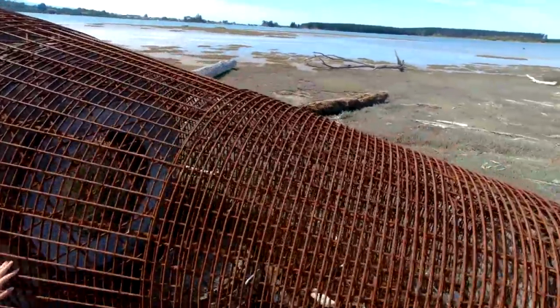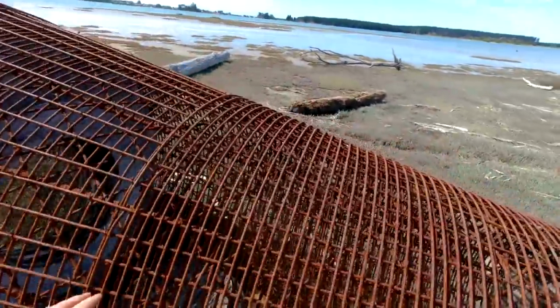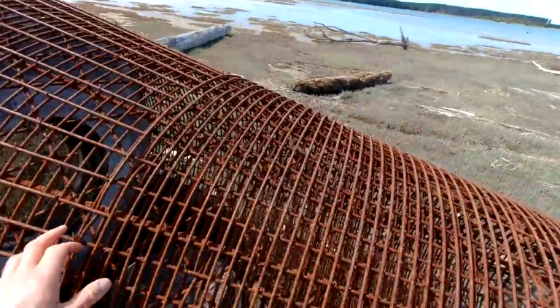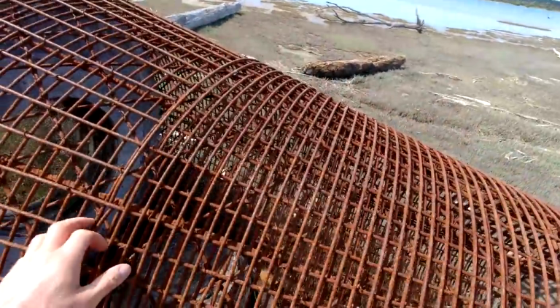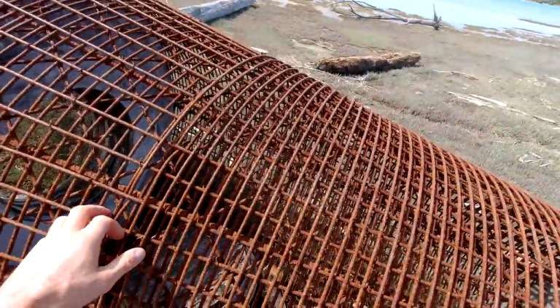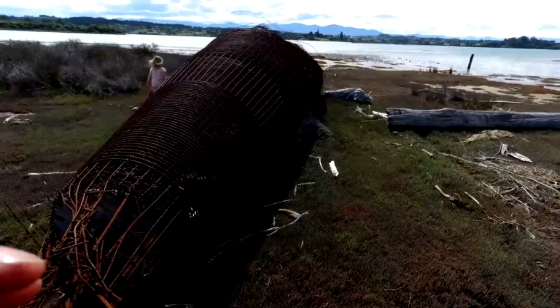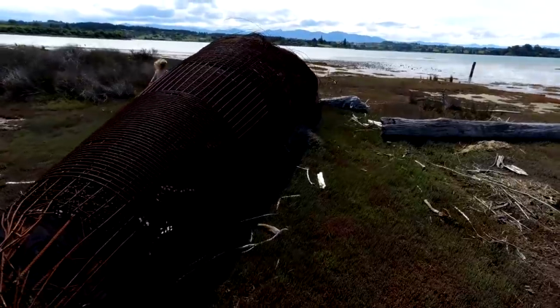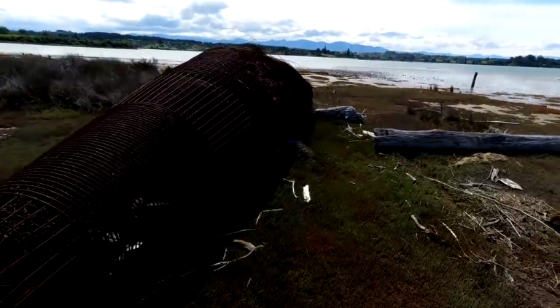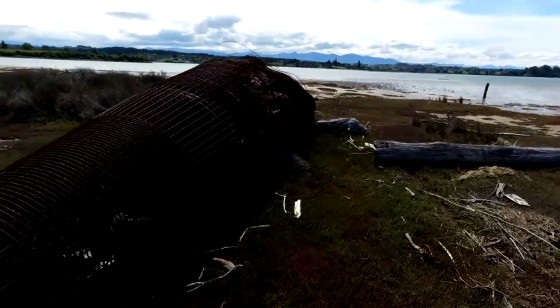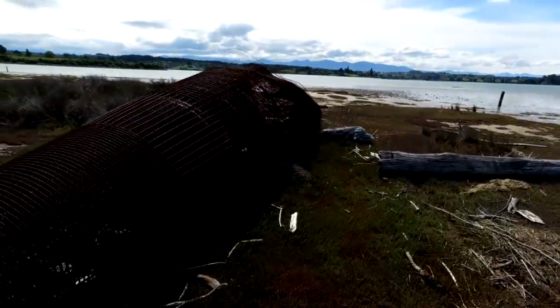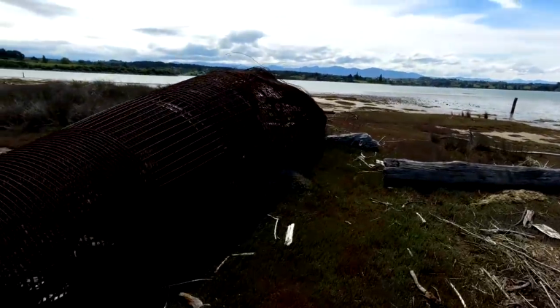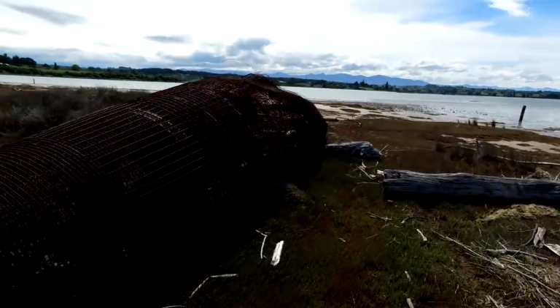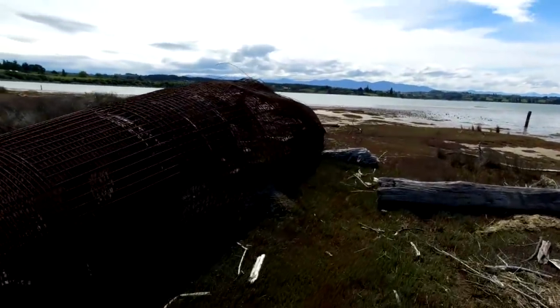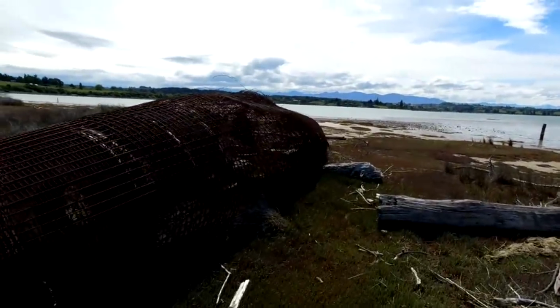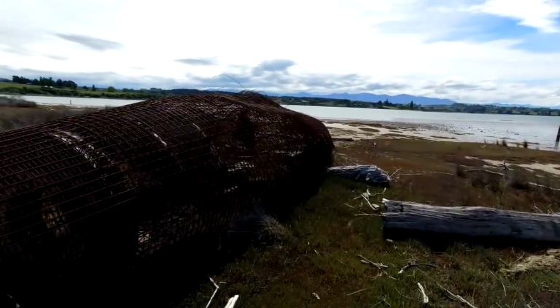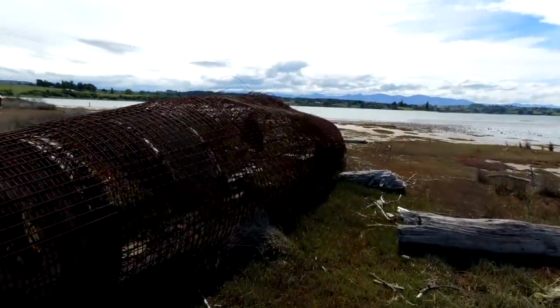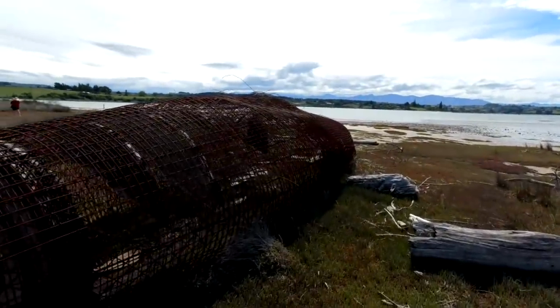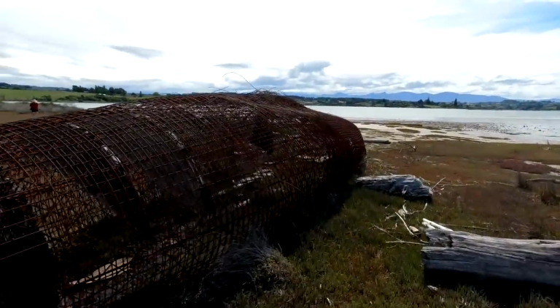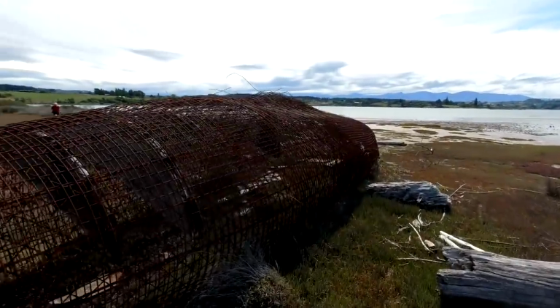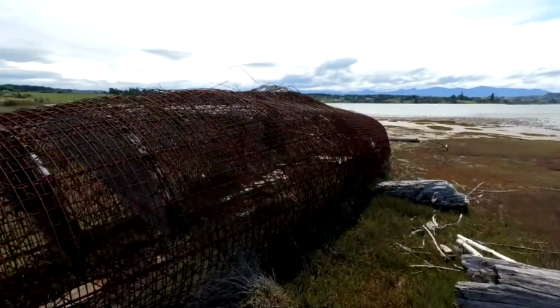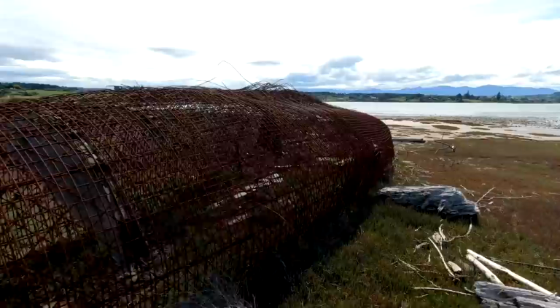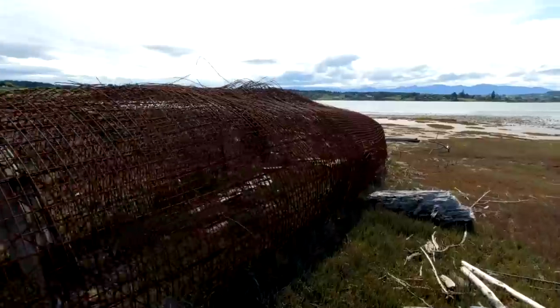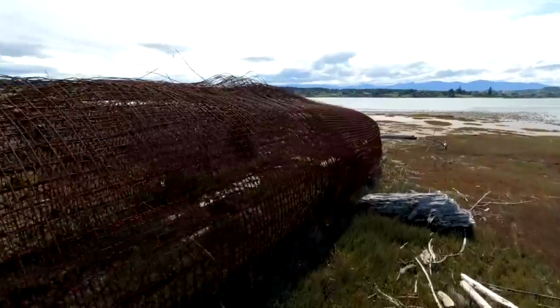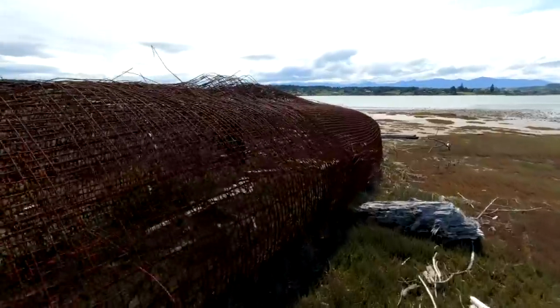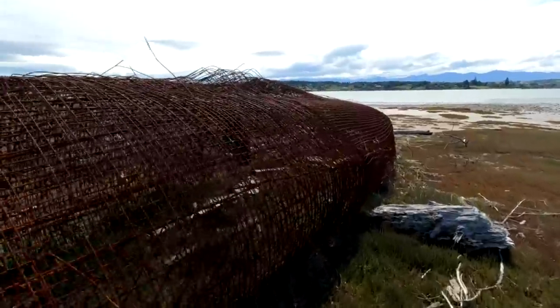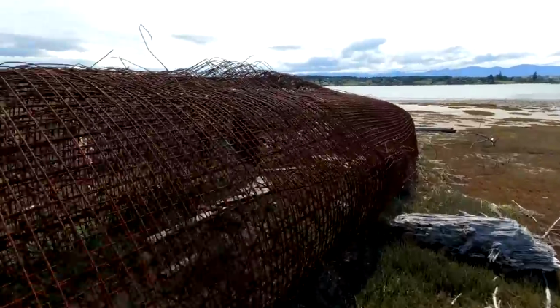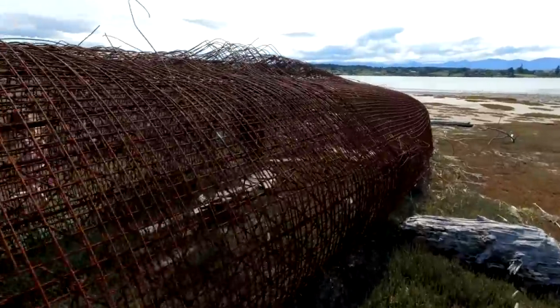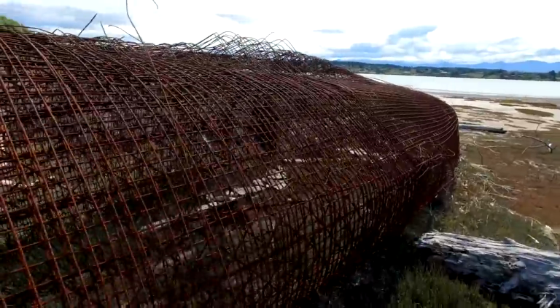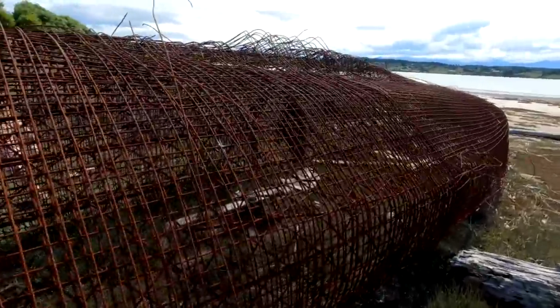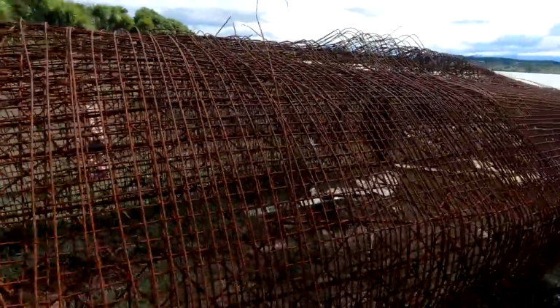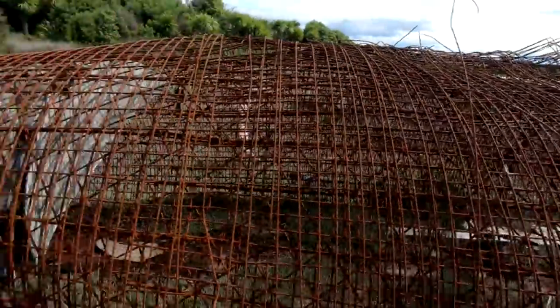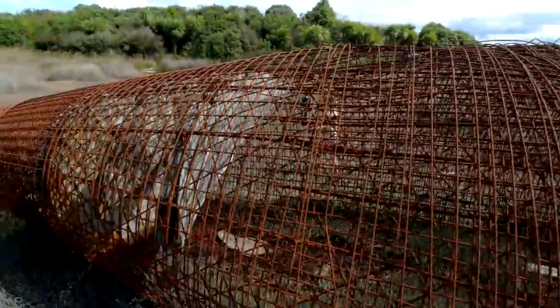These are all spiky. And he's put a bit of time into it.